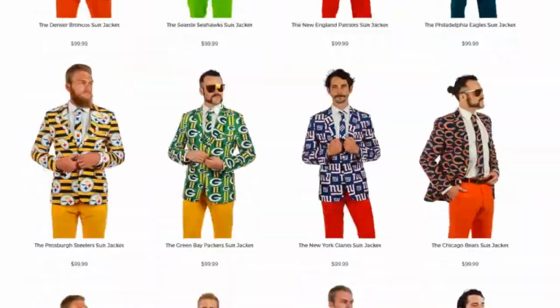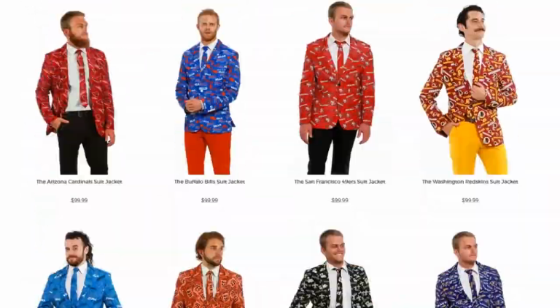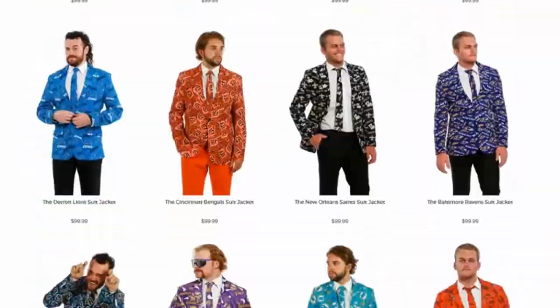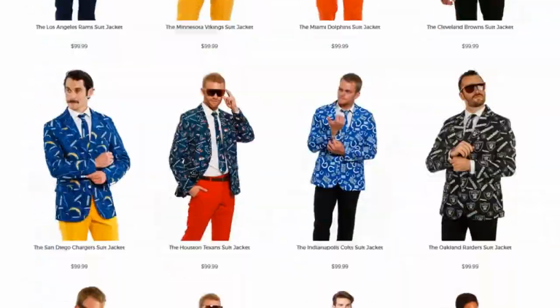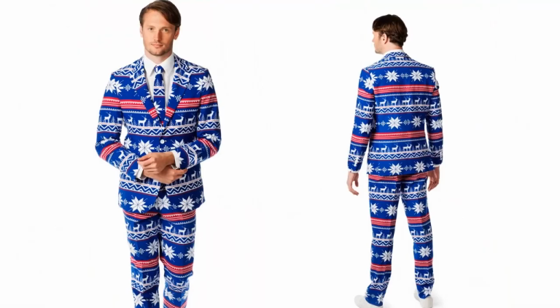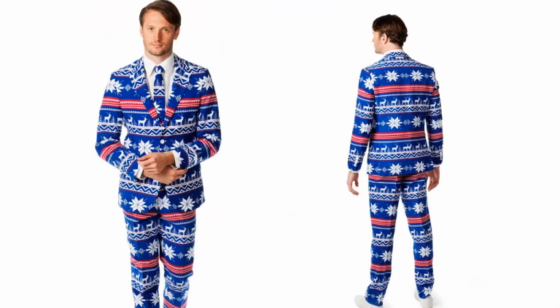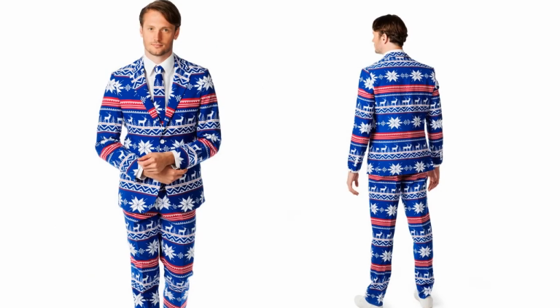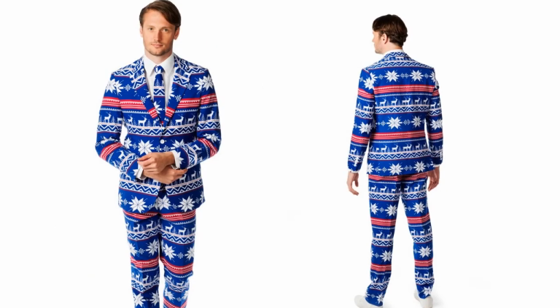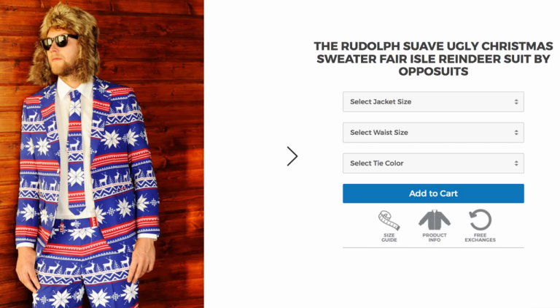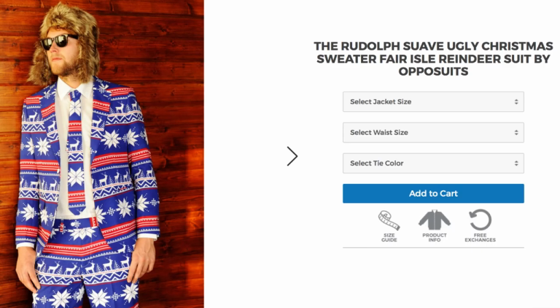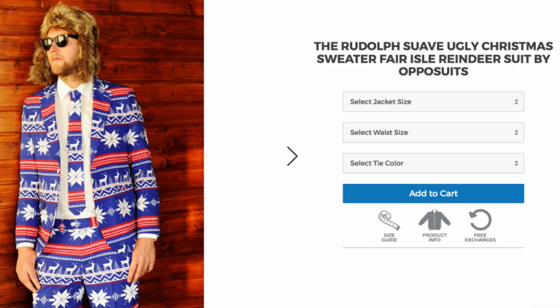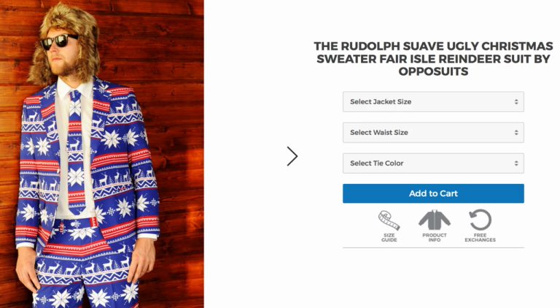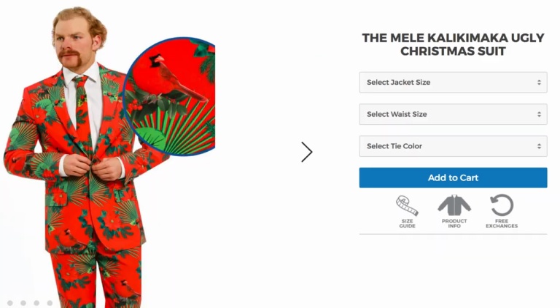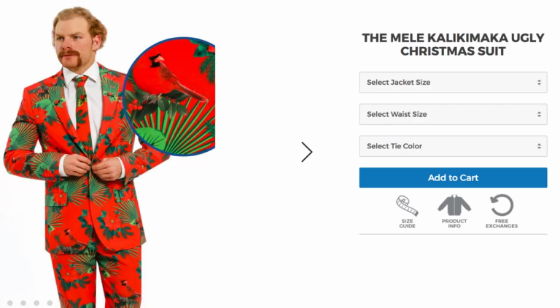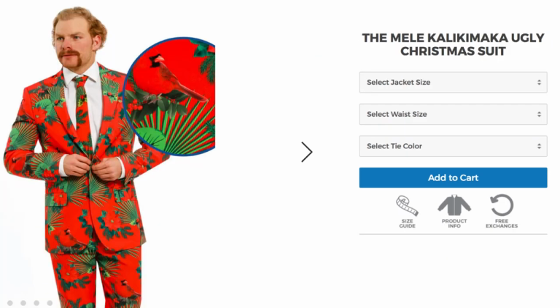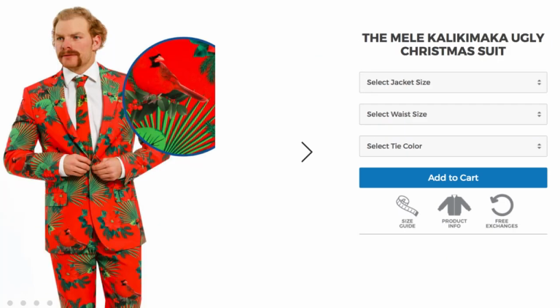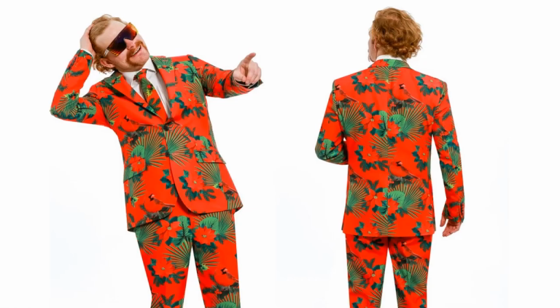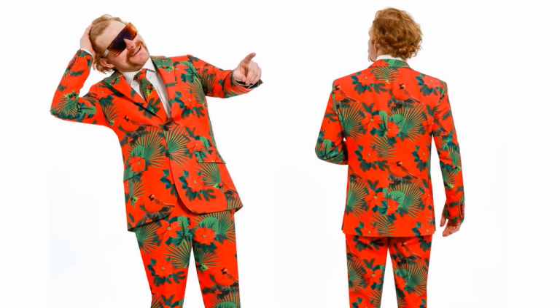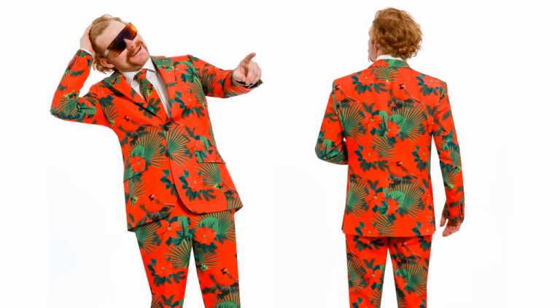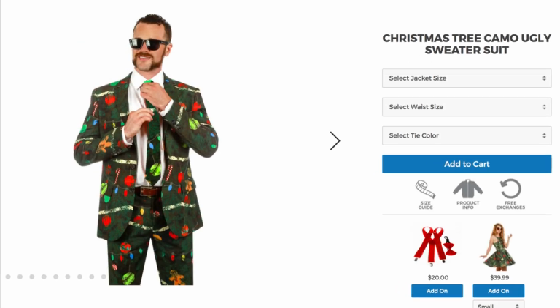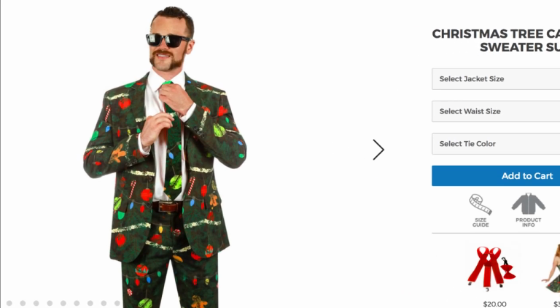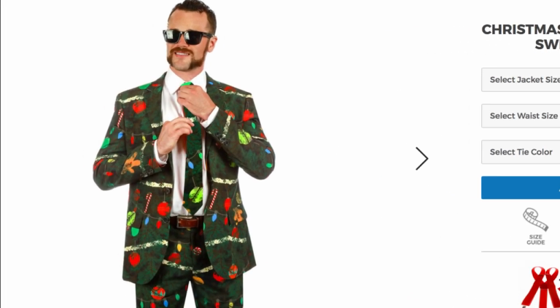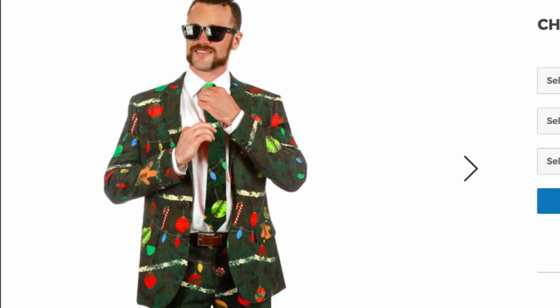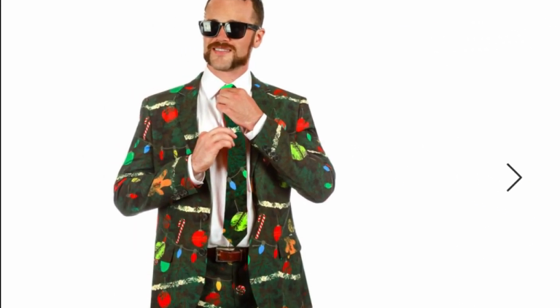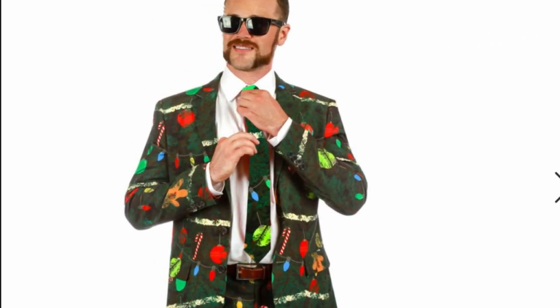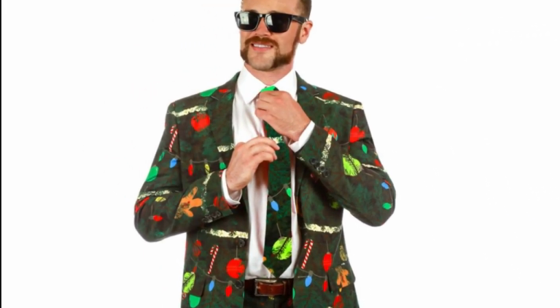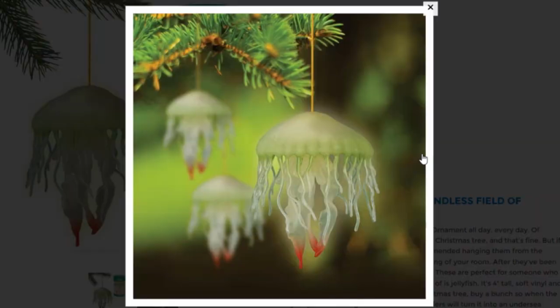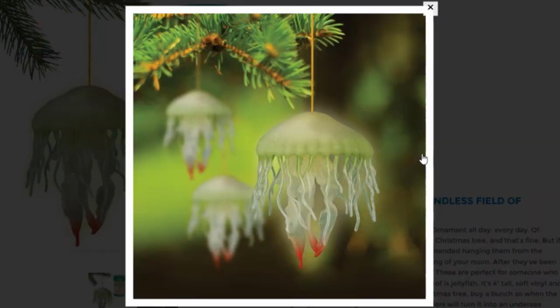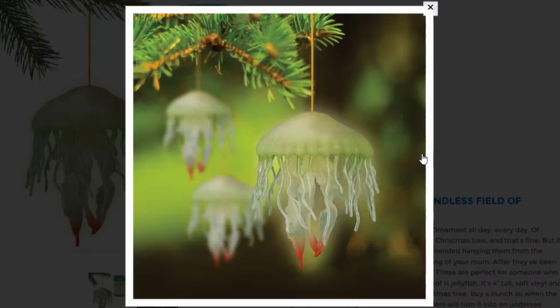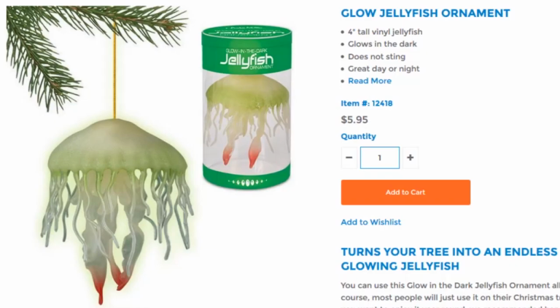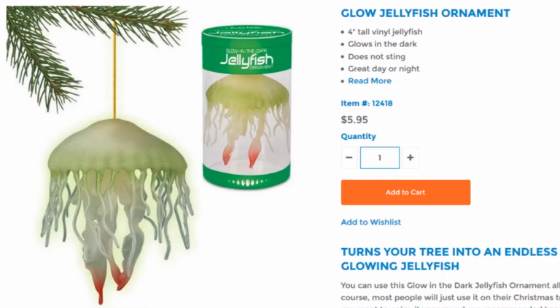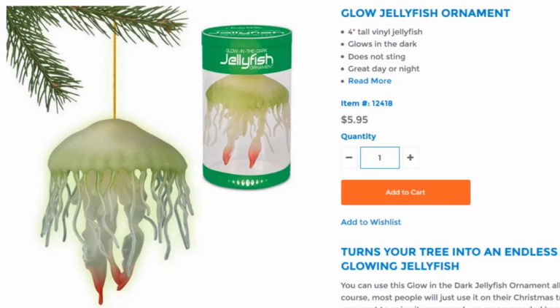Whether you're rocking the Rudolph or making the Mele Kalikimaka look magnificent, it's the formal way to say Merry Jellyfish Glow Ornament.